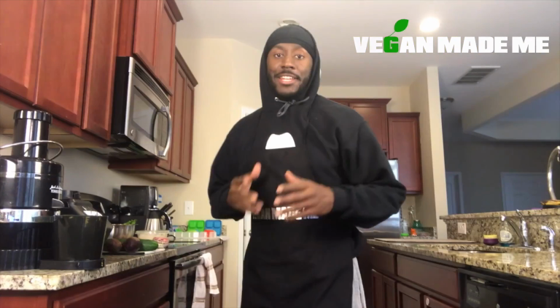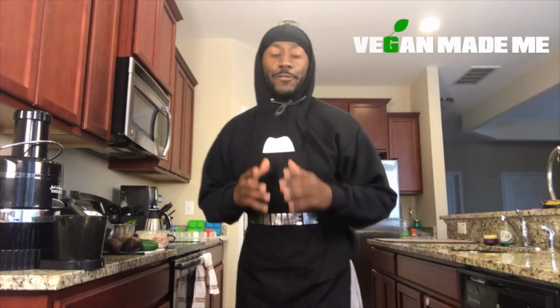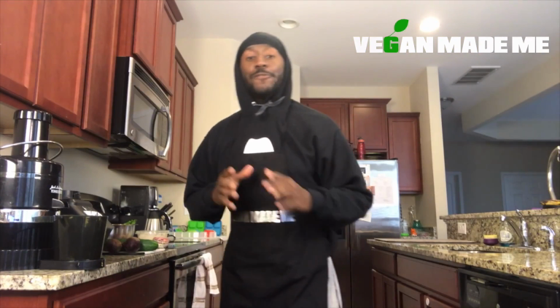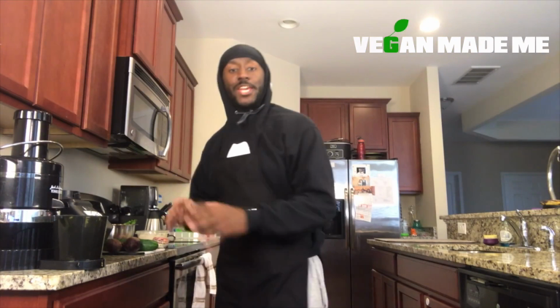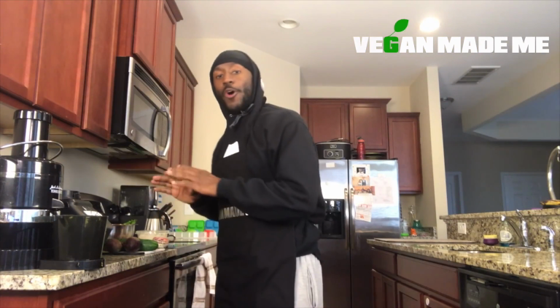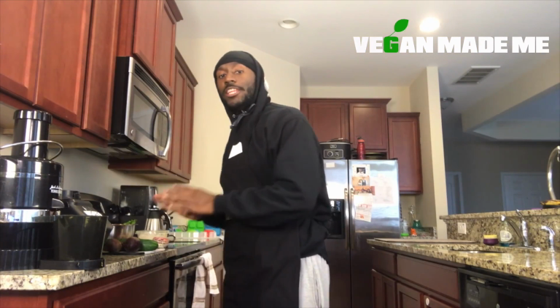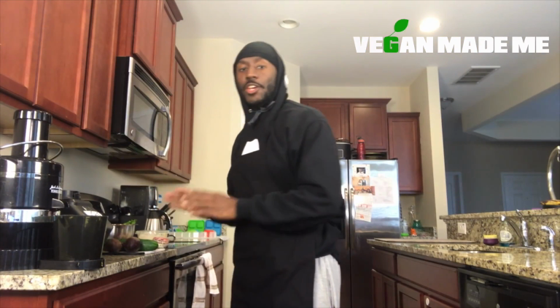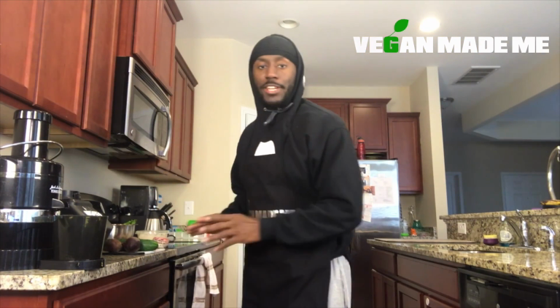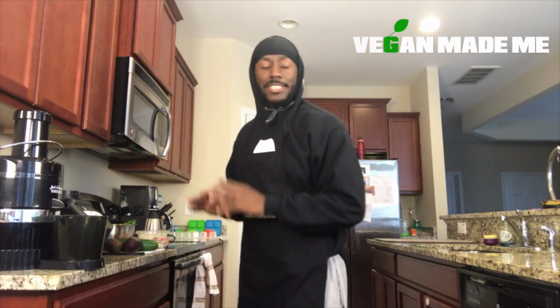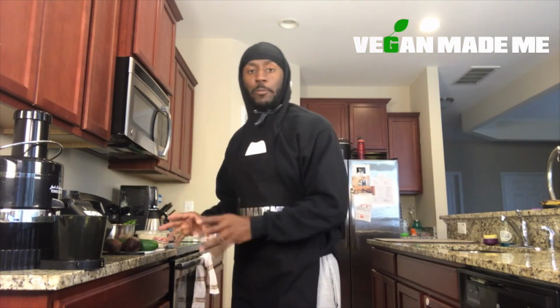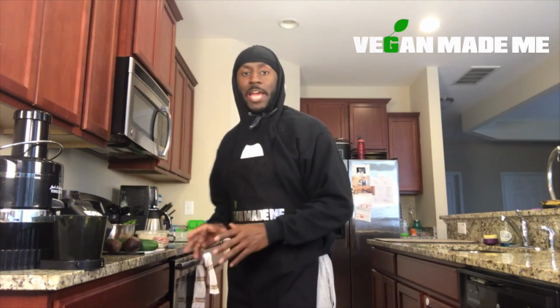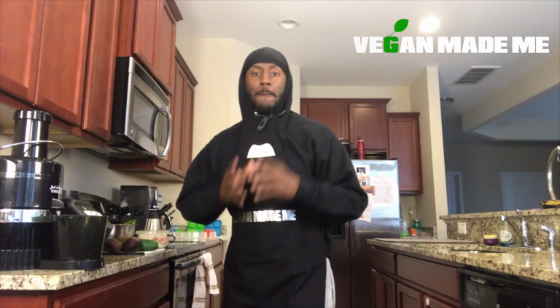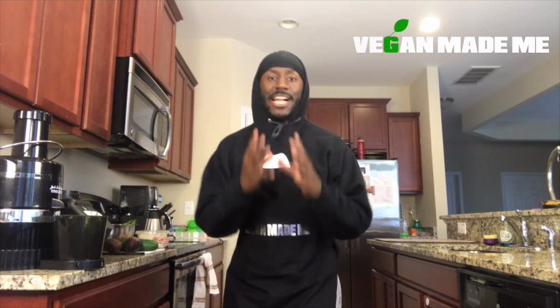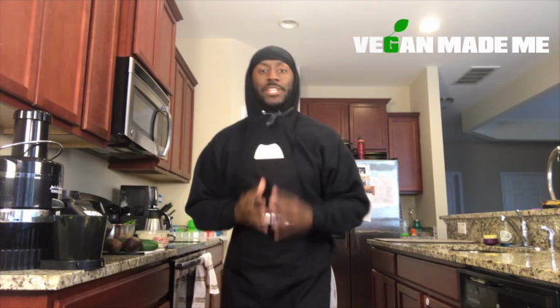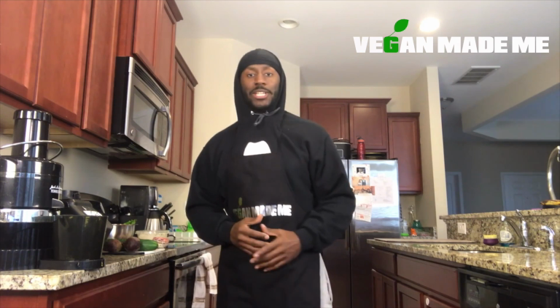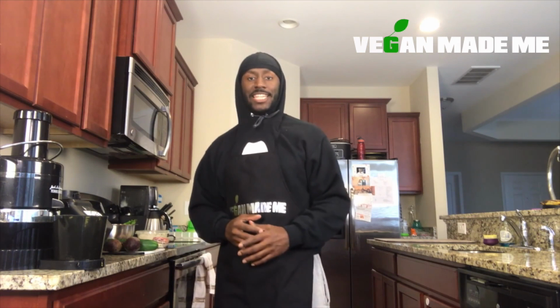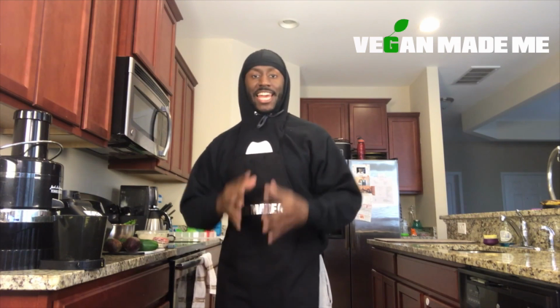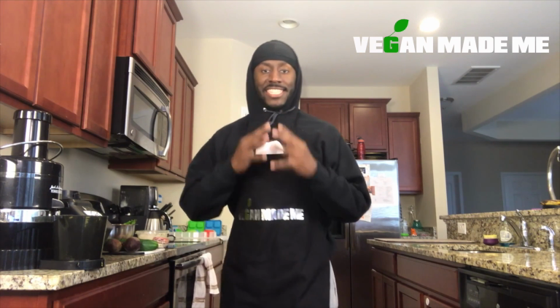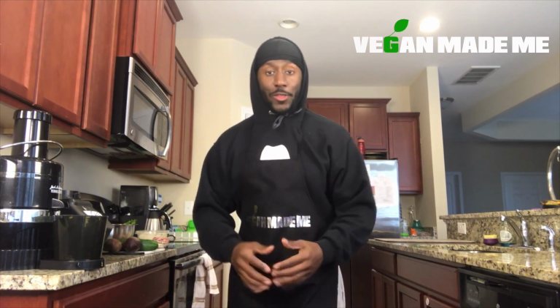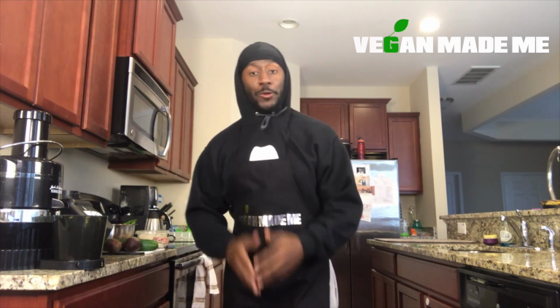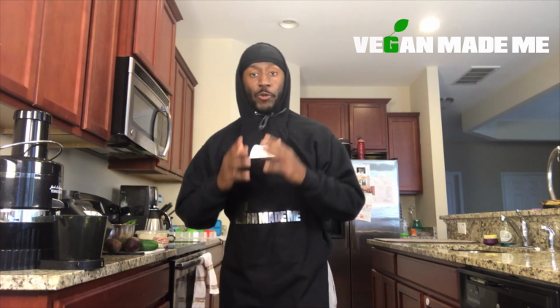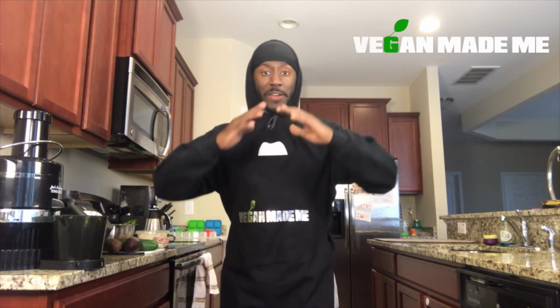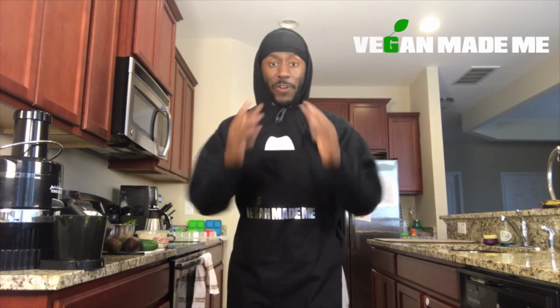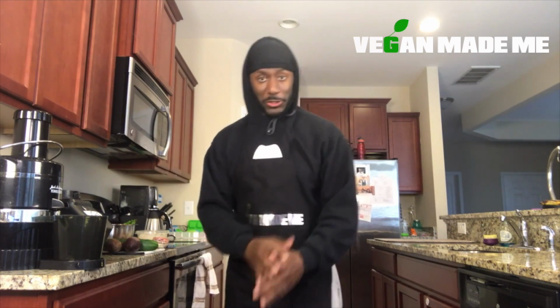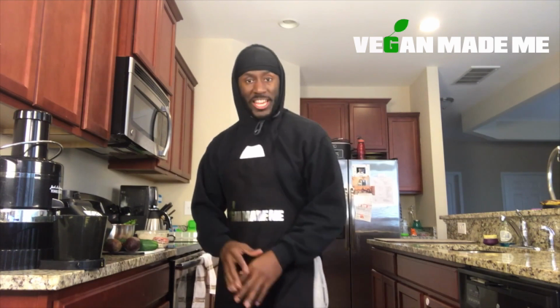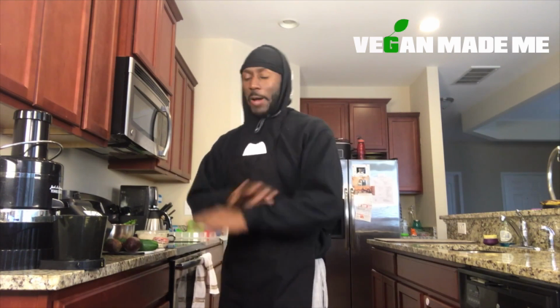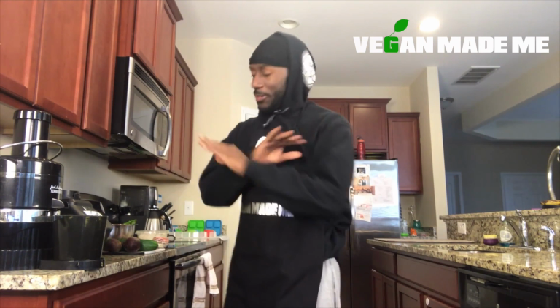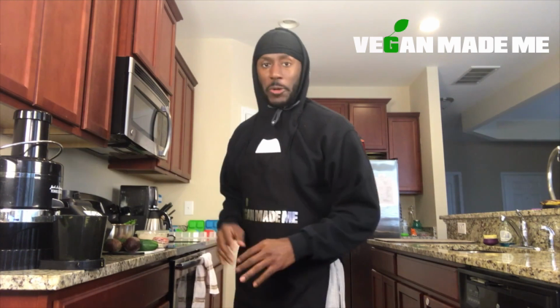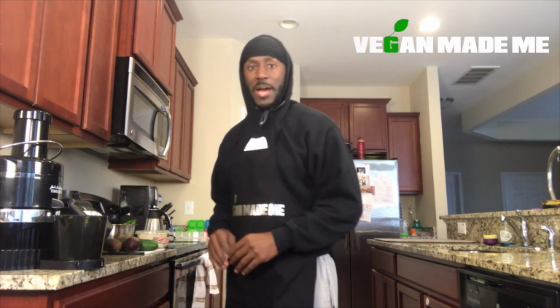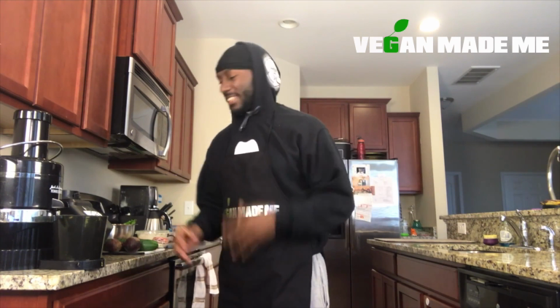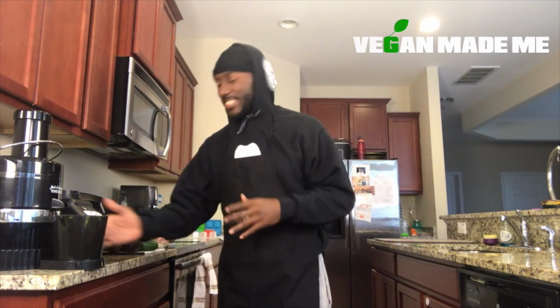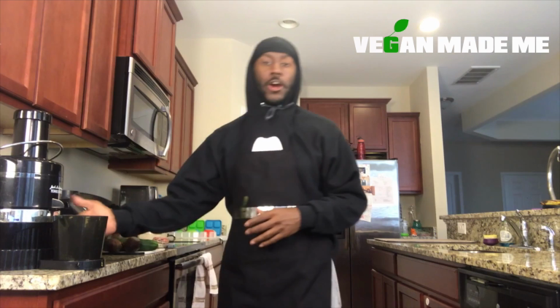If you're a fan of all of these ingredients separately, imagine what they're going to taste like together. They're going to form like Voltron. I'm going to tell you, it's going to be epic. Let's start.